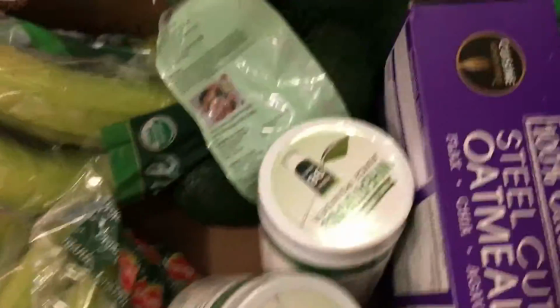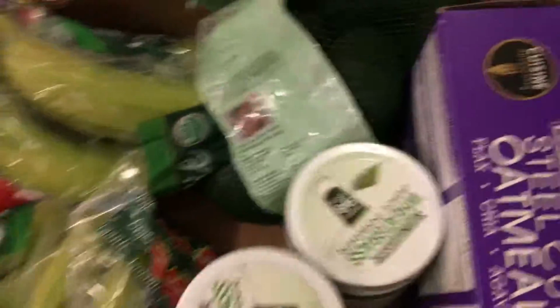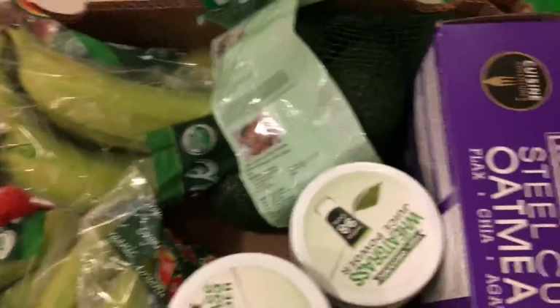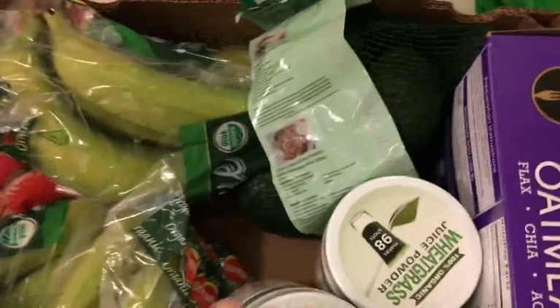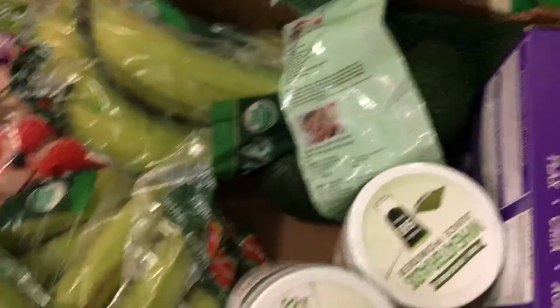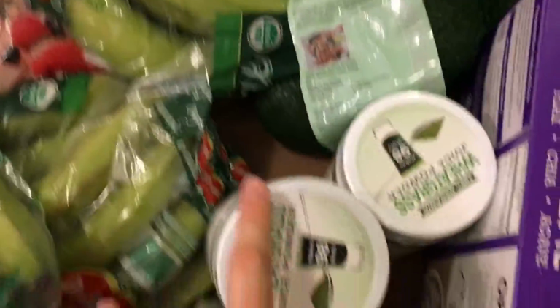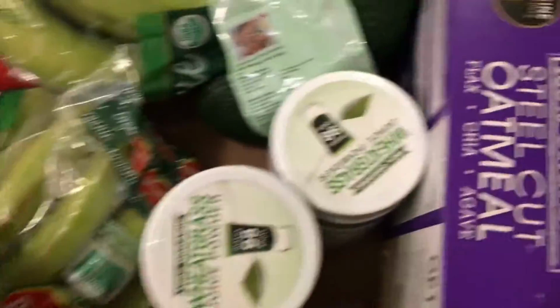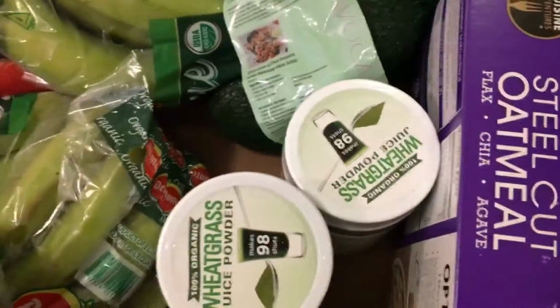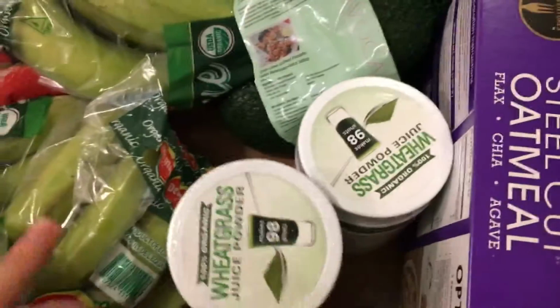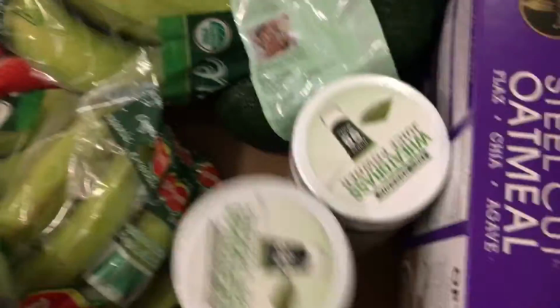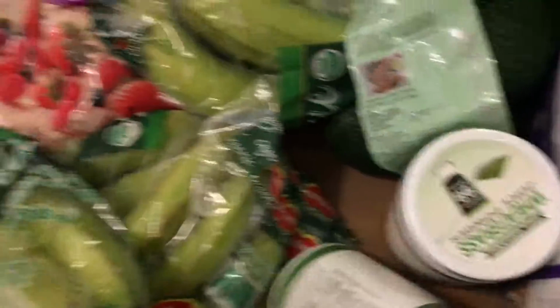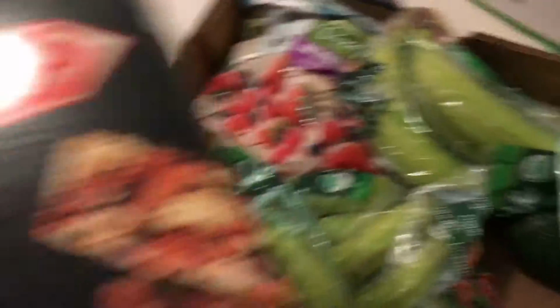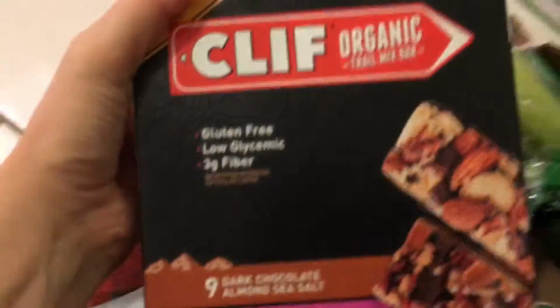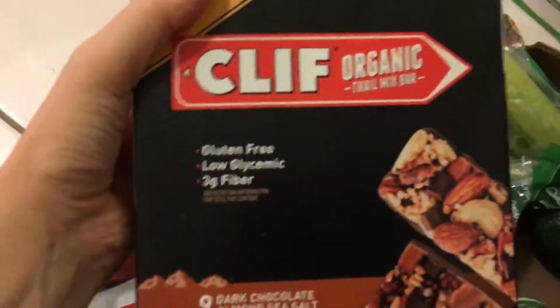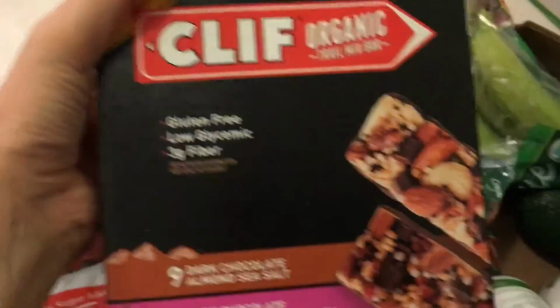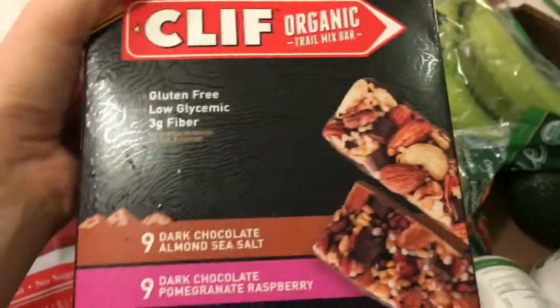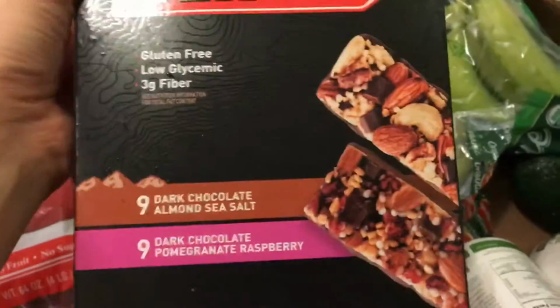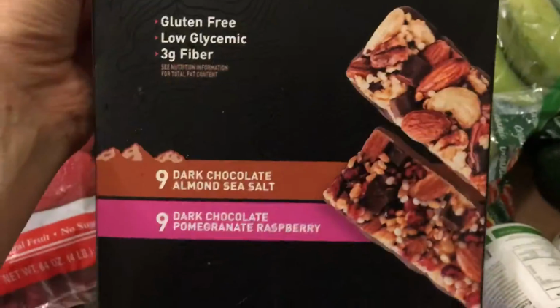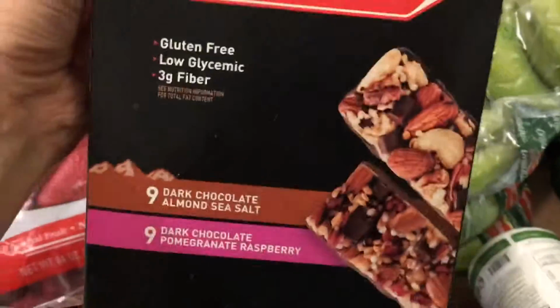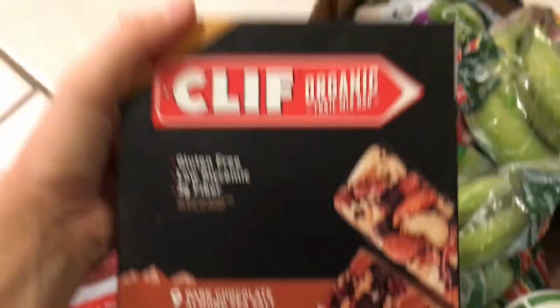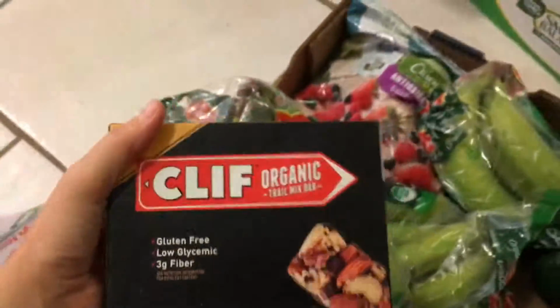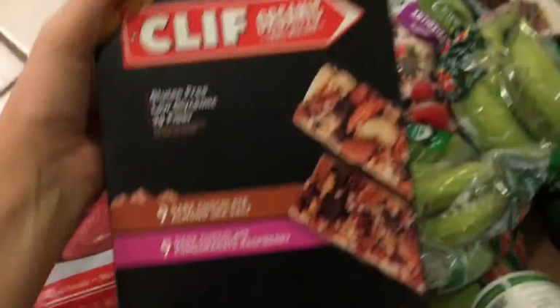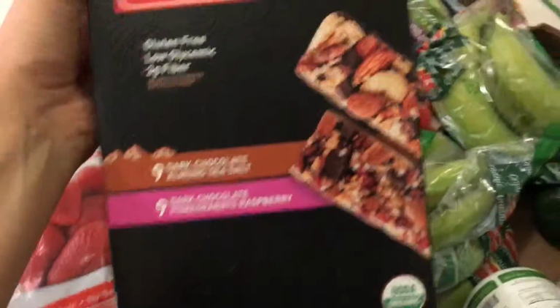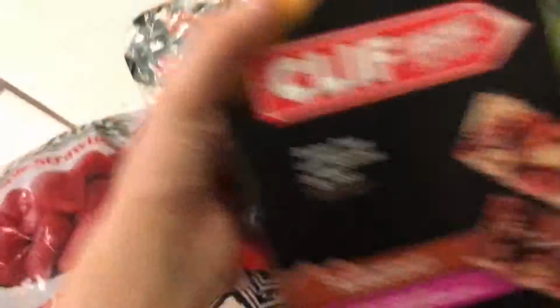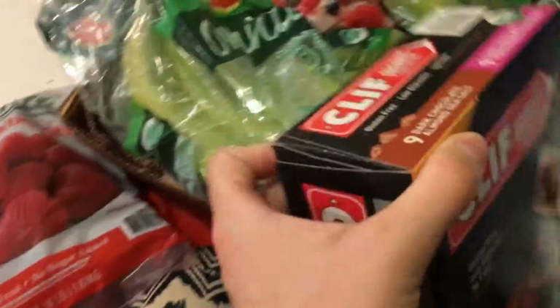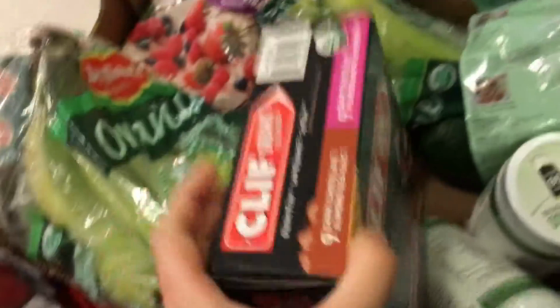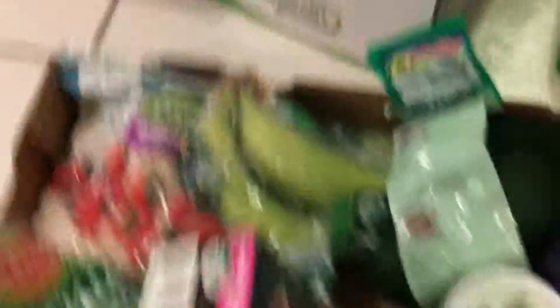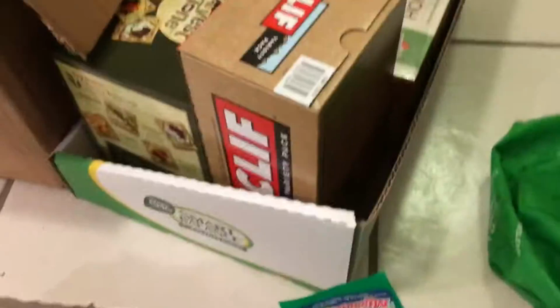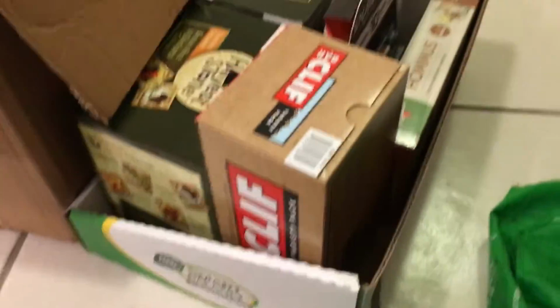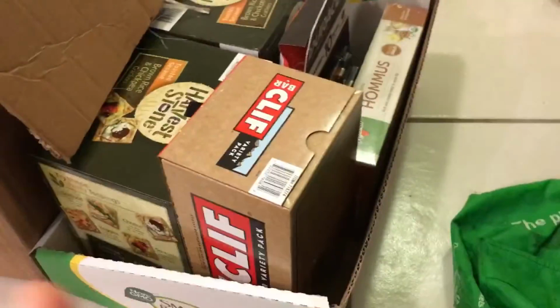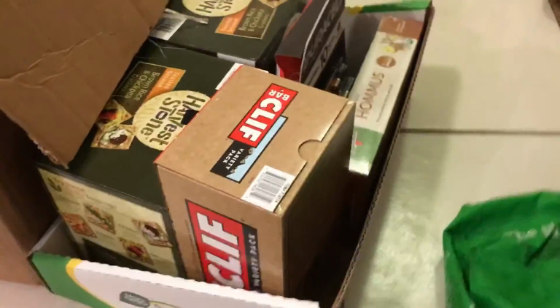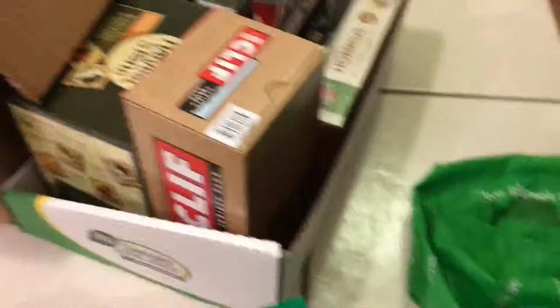Two things of wheatgrass because they were actually five dollars off, which is a good sale. And they have these new kind of Clif Bars — these are my favorite kind — and they finally have them in bulk, so we got one of those and then also one of the regular kind they've had for a while.